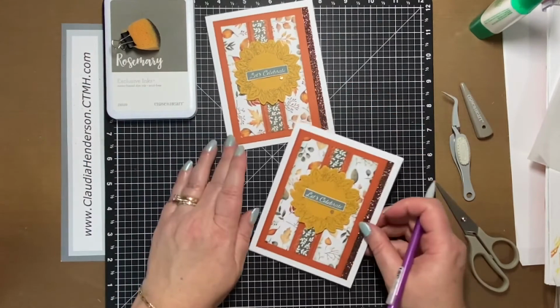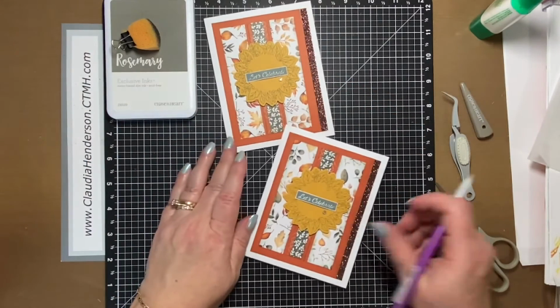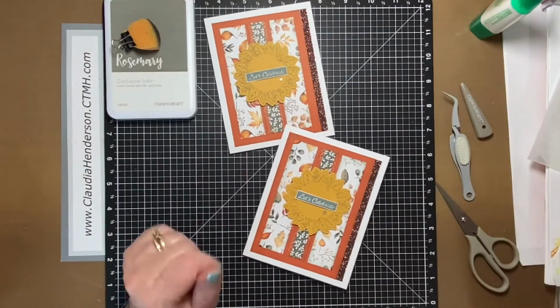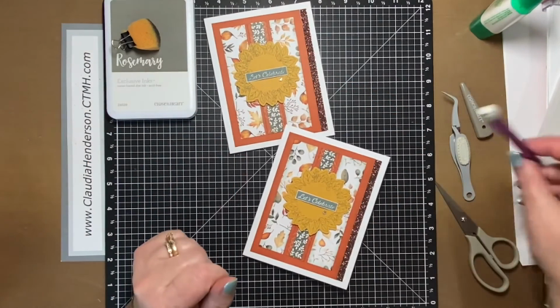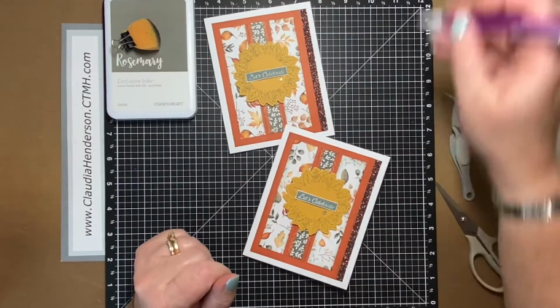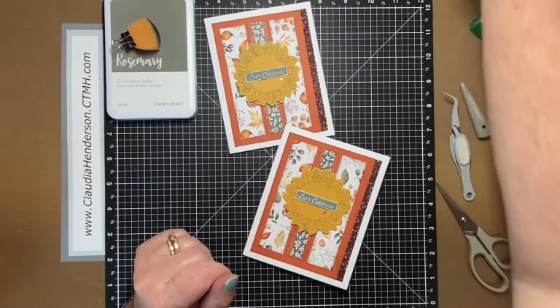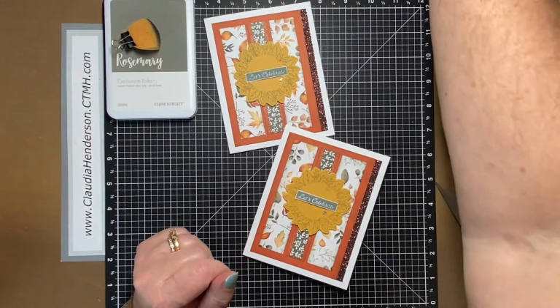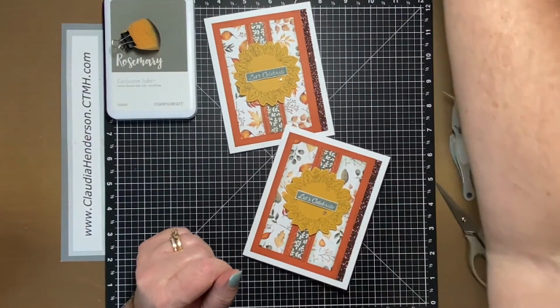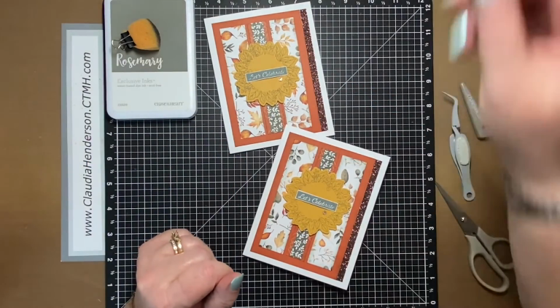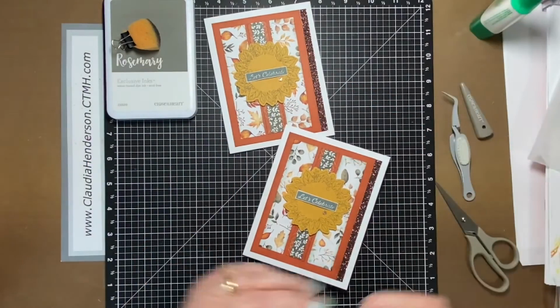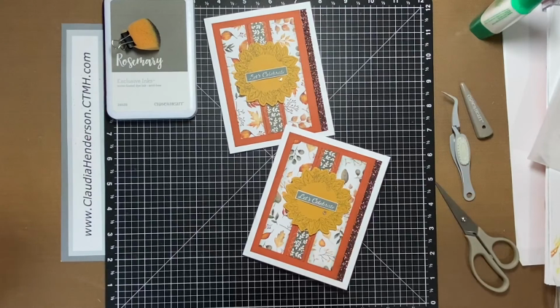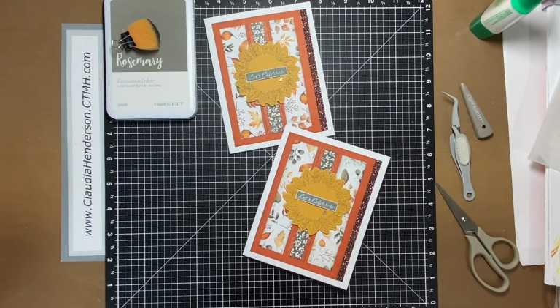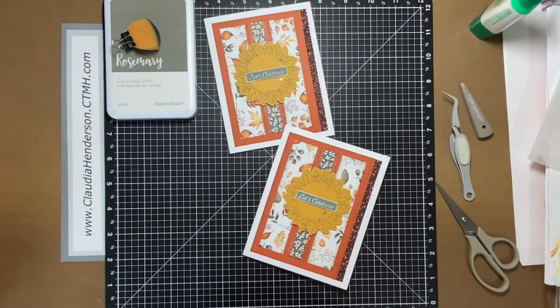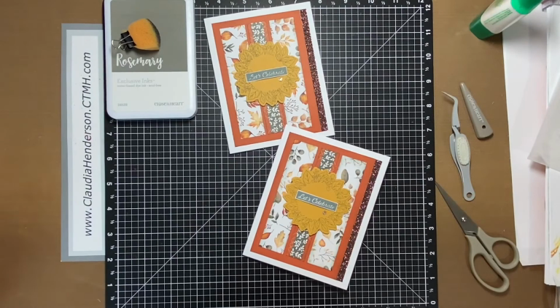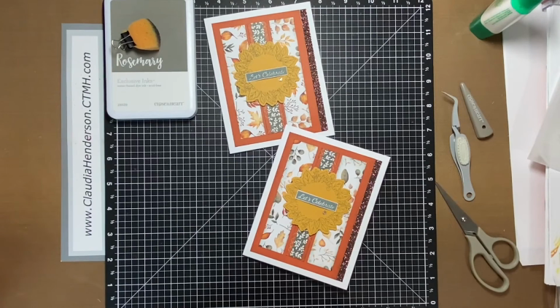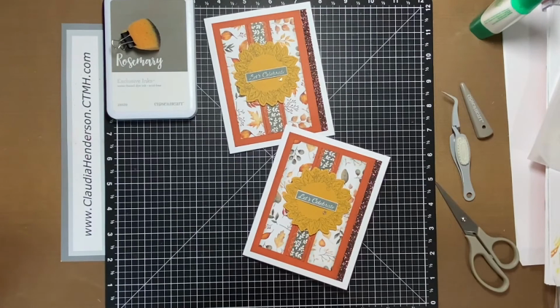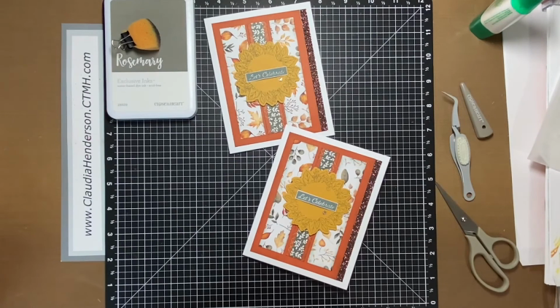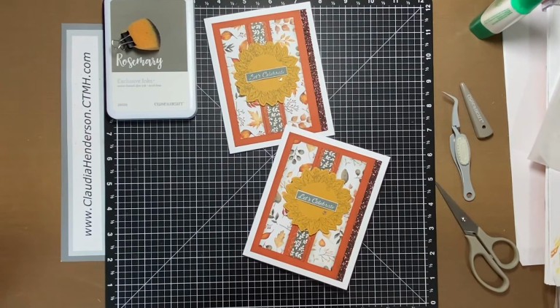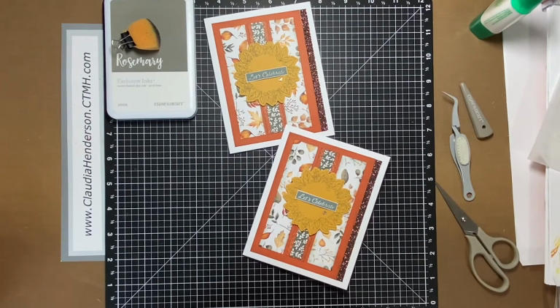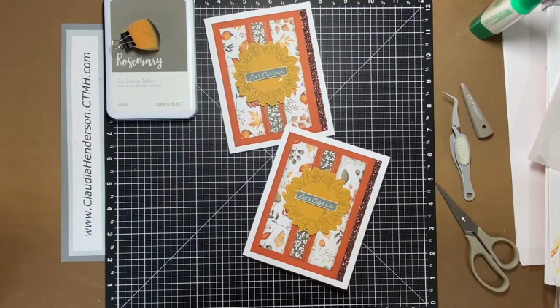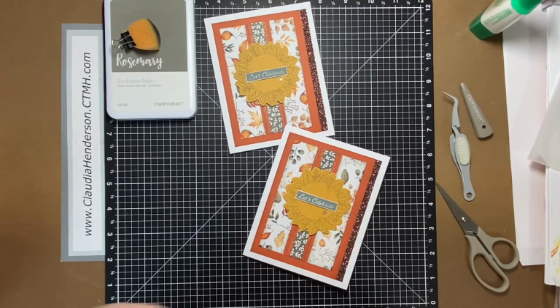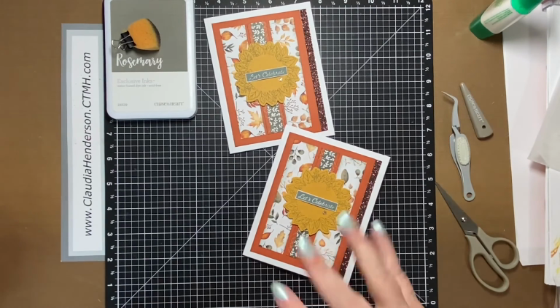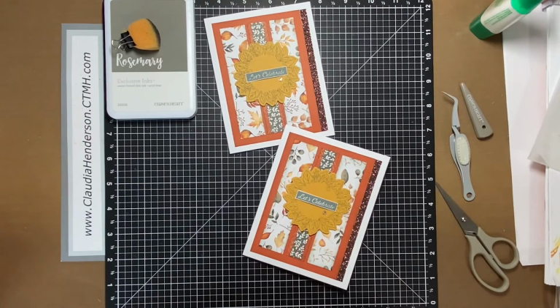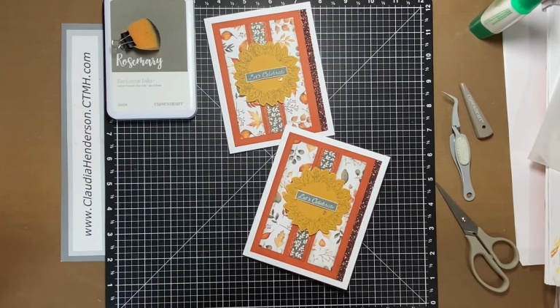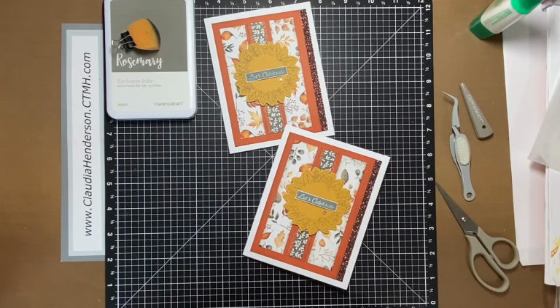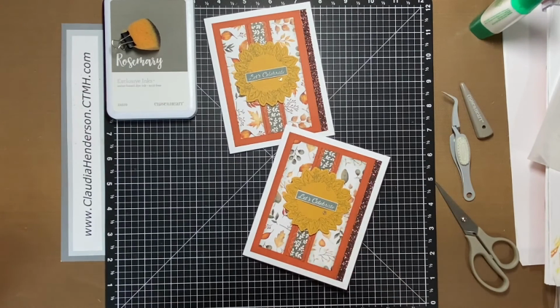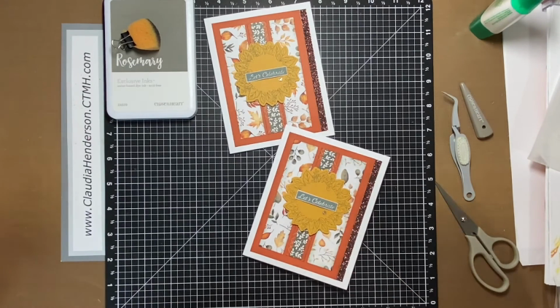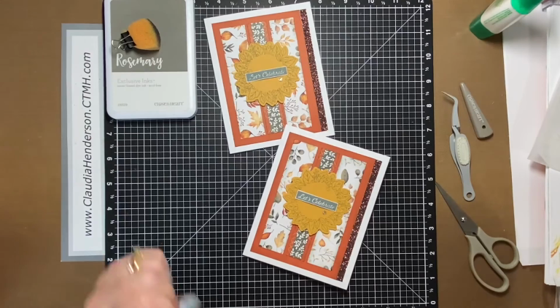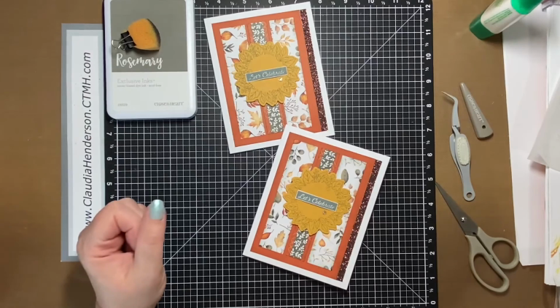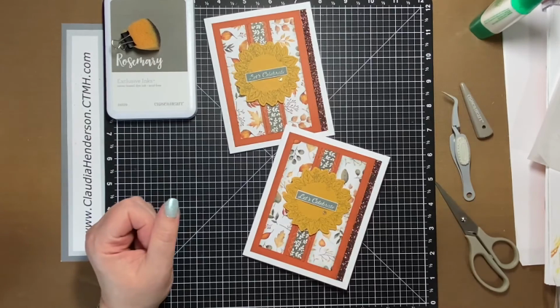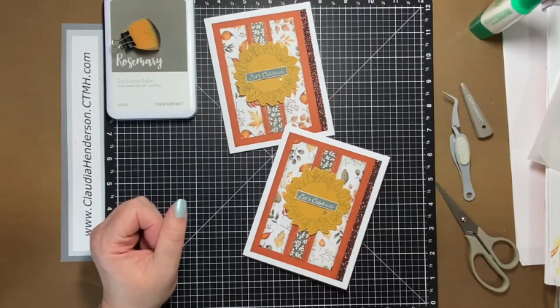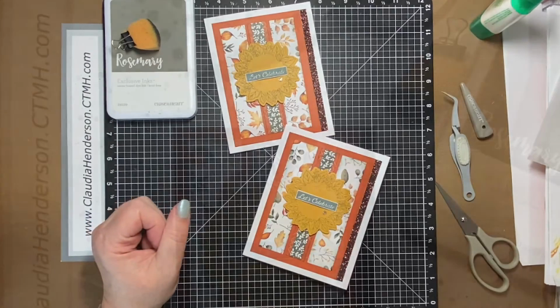So this was card number three — we have one more to go and a lot of die cutting for that one. I hope you stay tuned for card number four coming up soon. Thanks for watching, have a great day, bye!